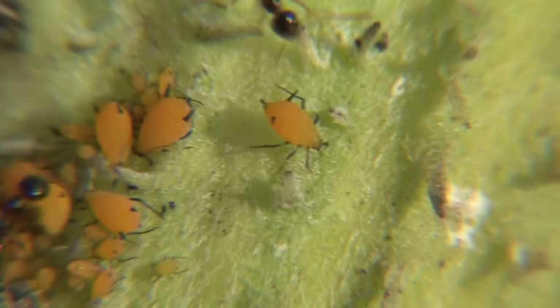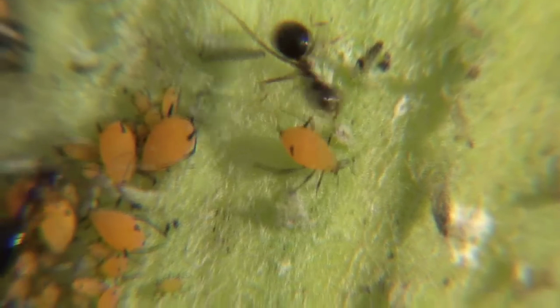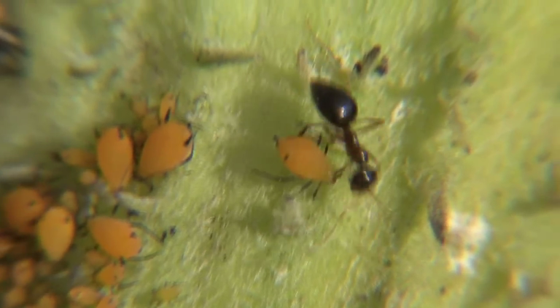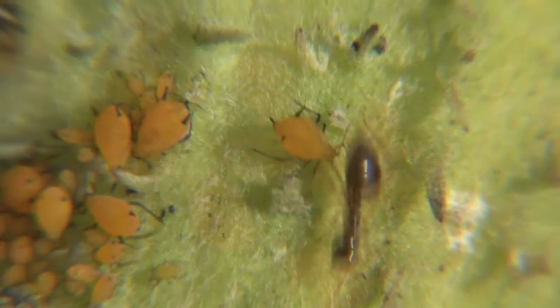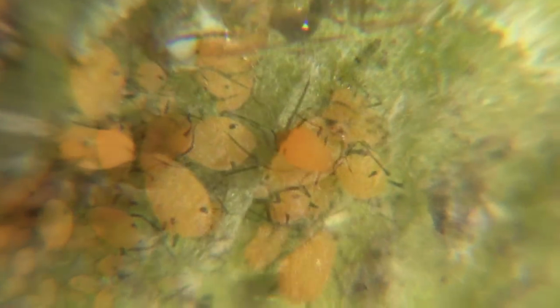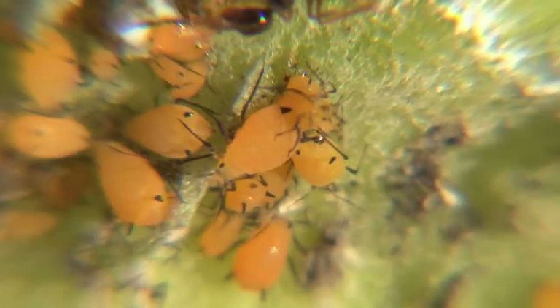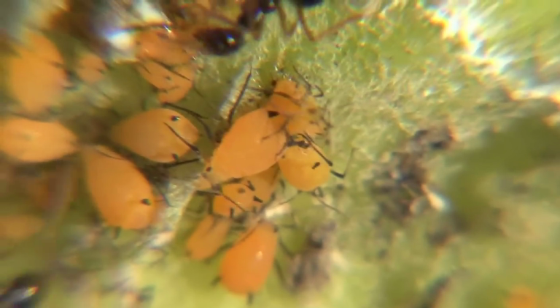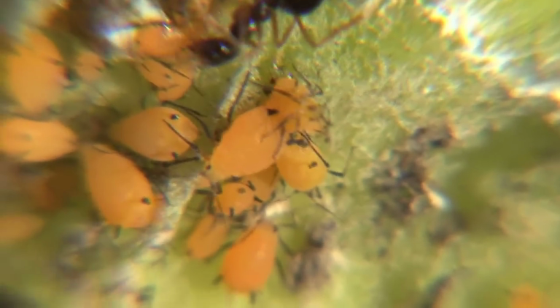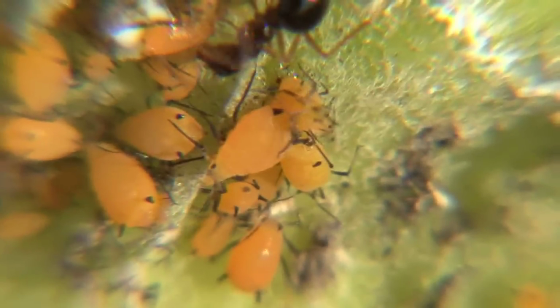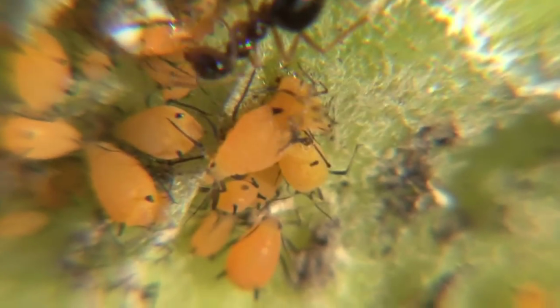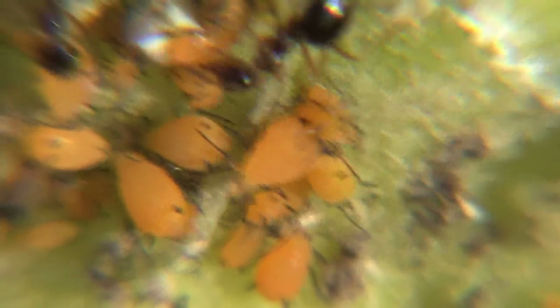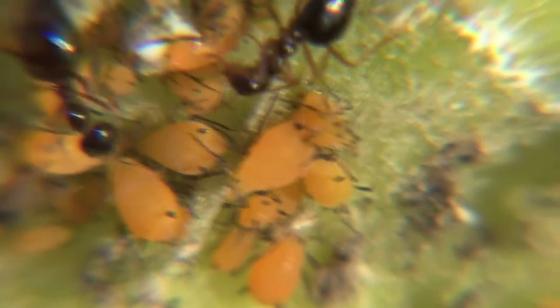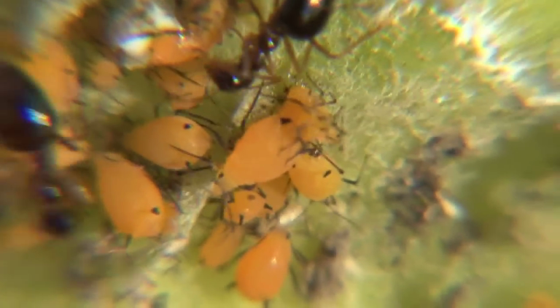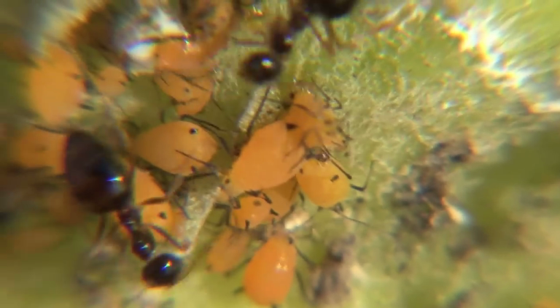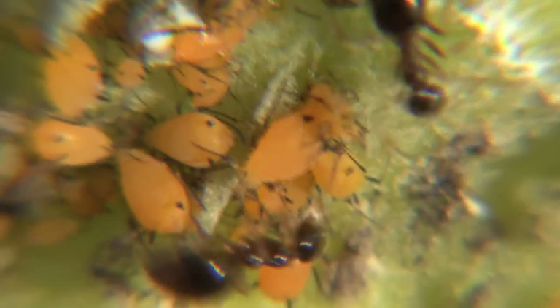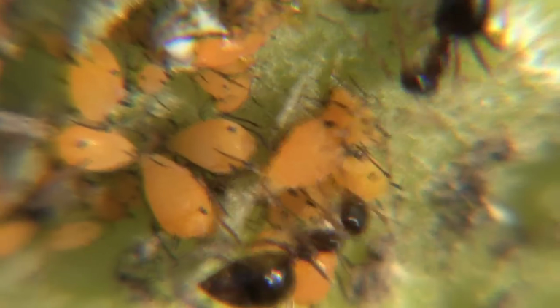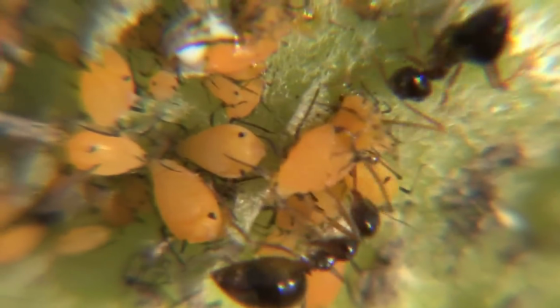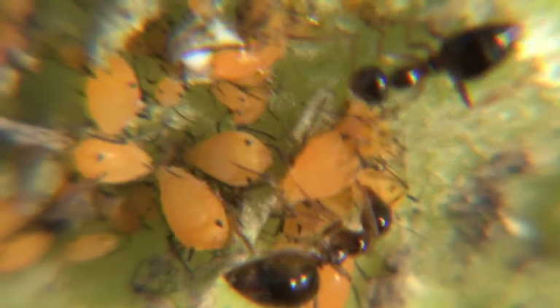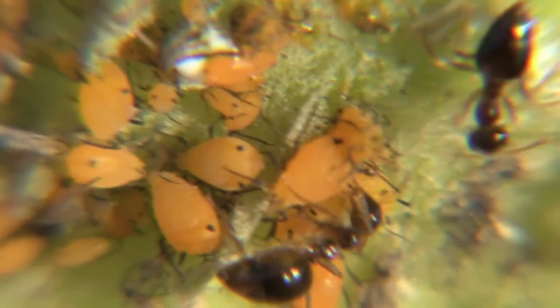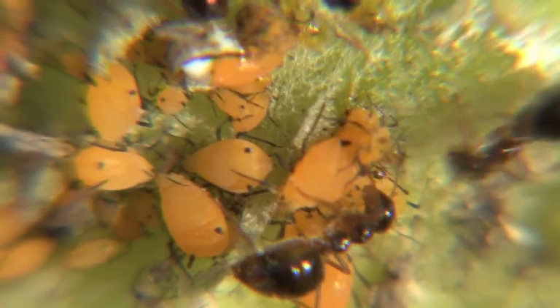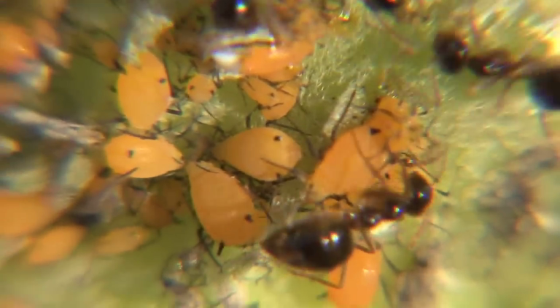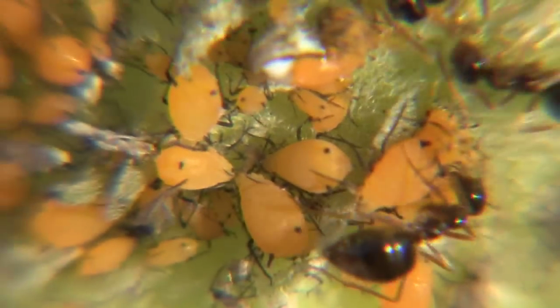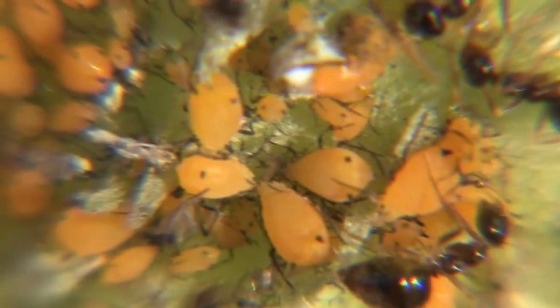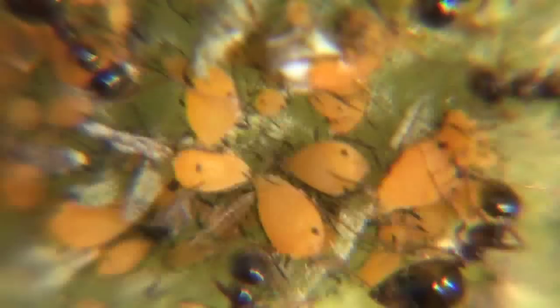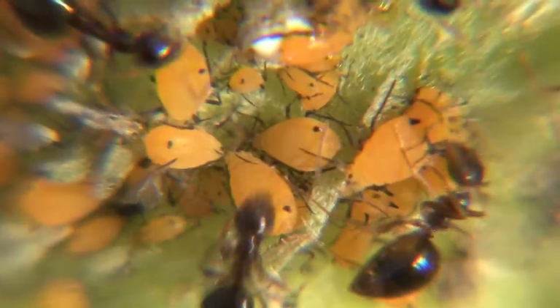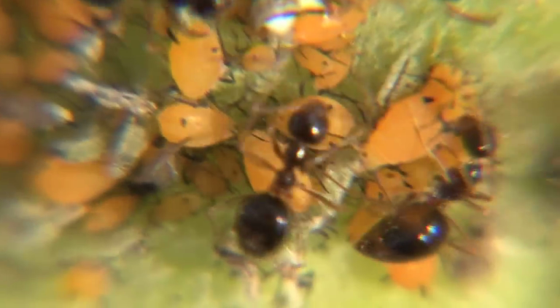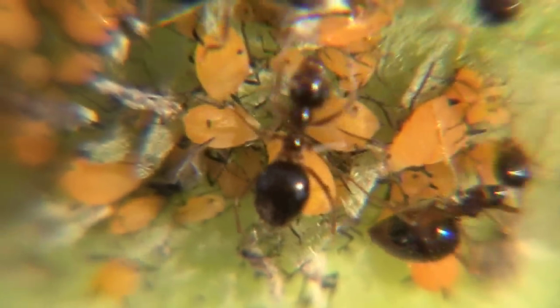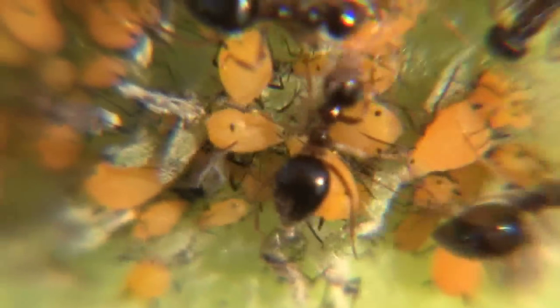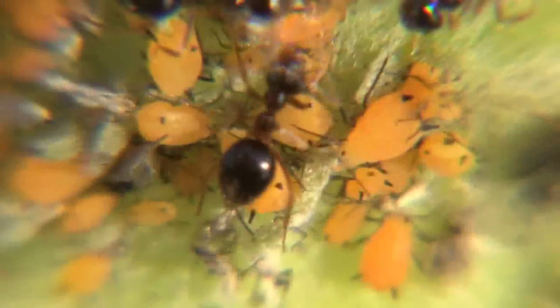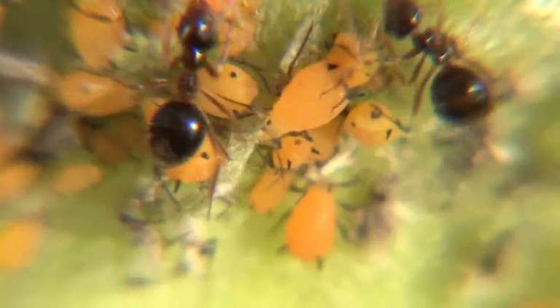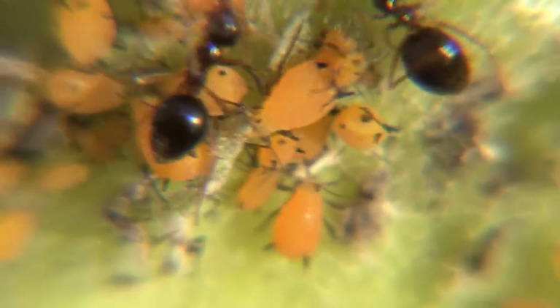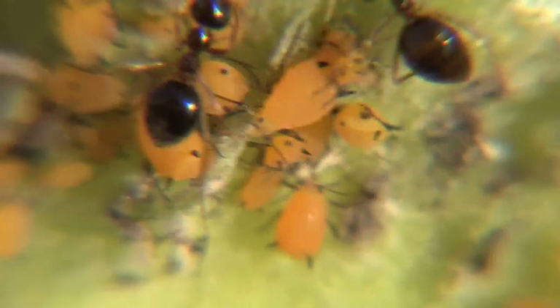They even milk them. If you look carefully at the ant at the lowest part of the screen, he's about to take a drink. He actually is drinking from the cow right now.